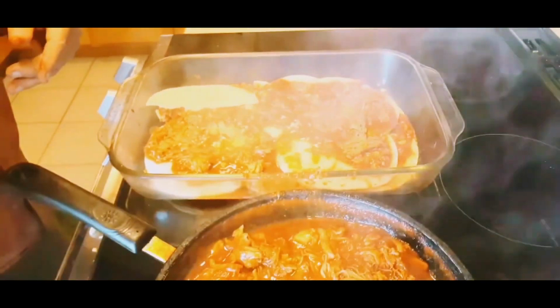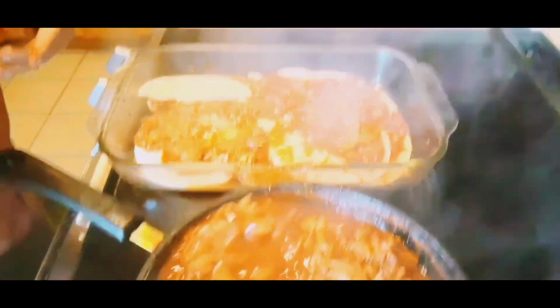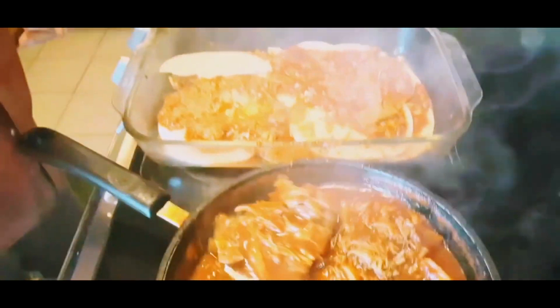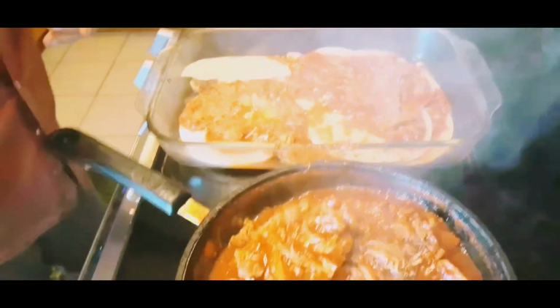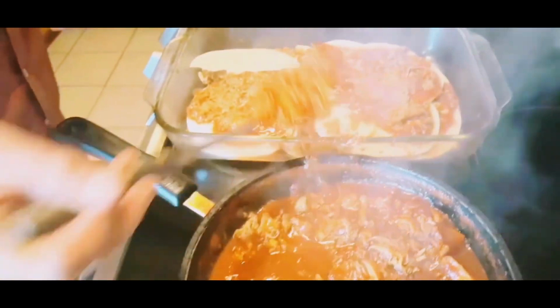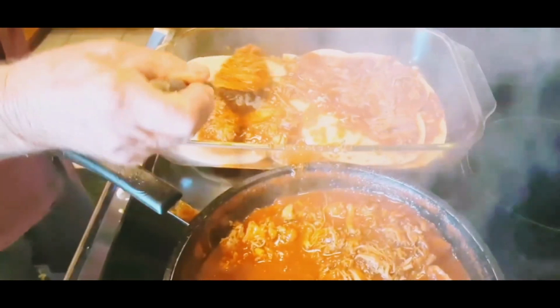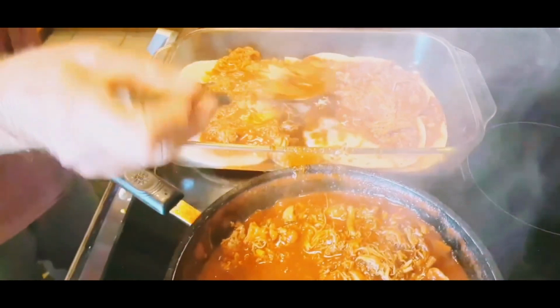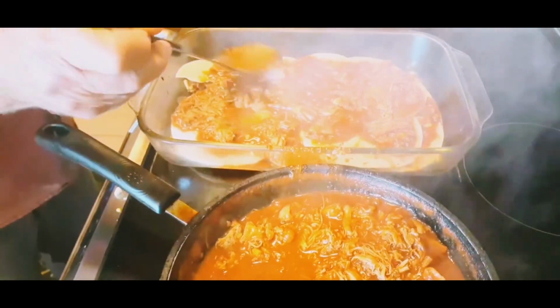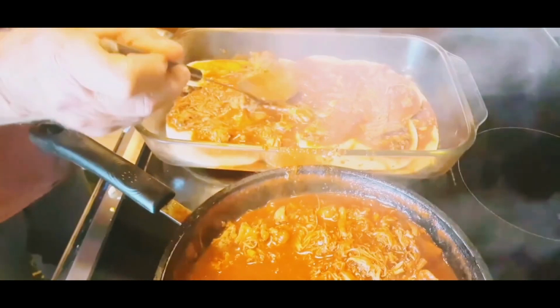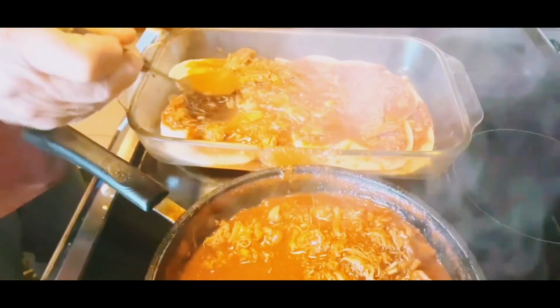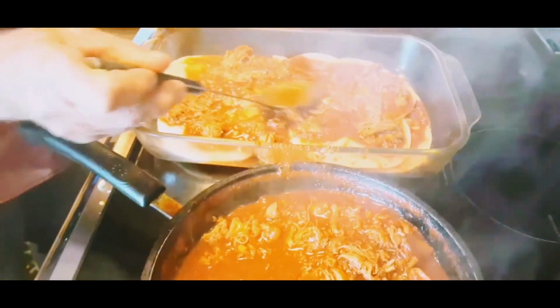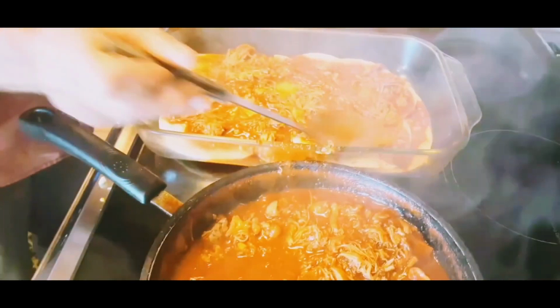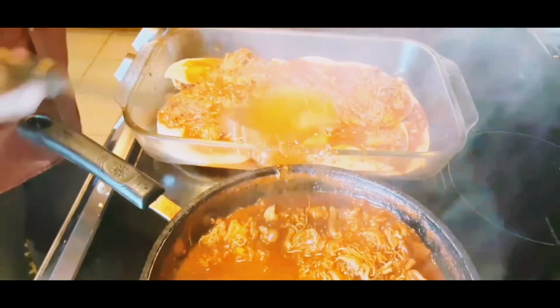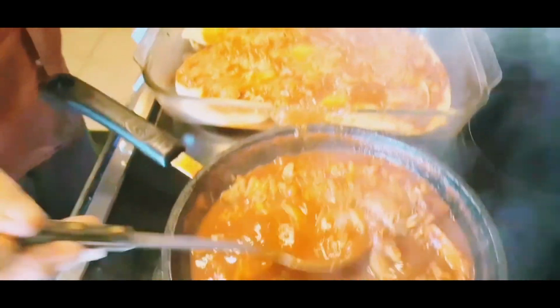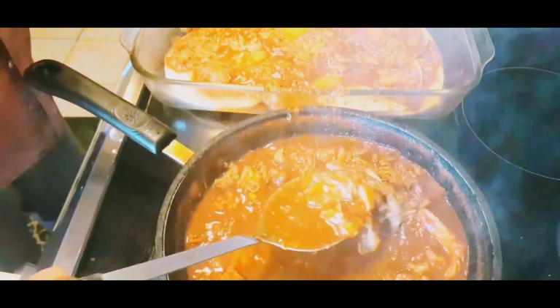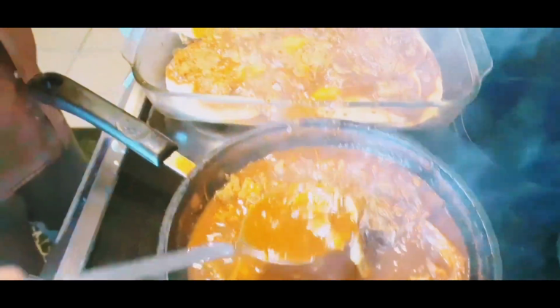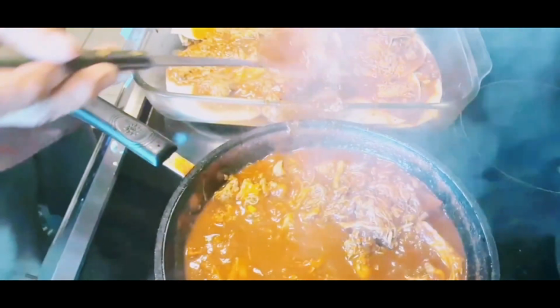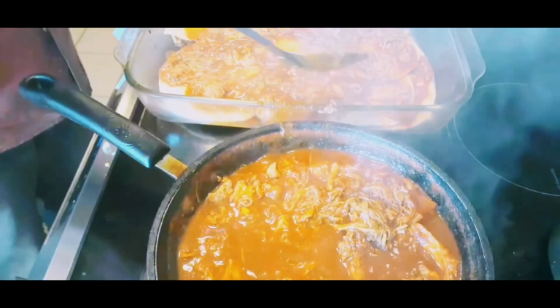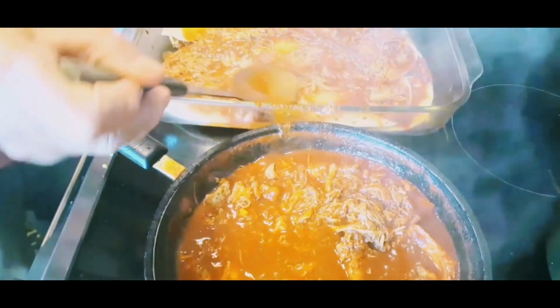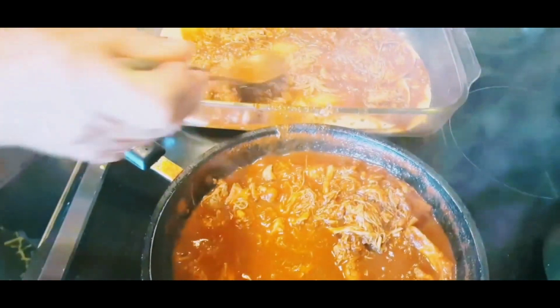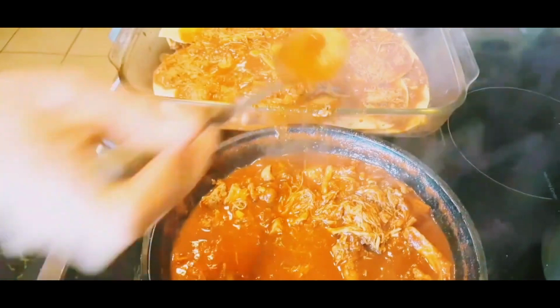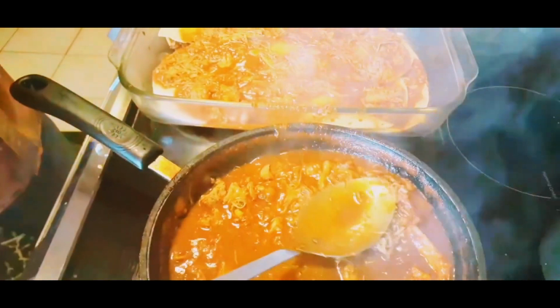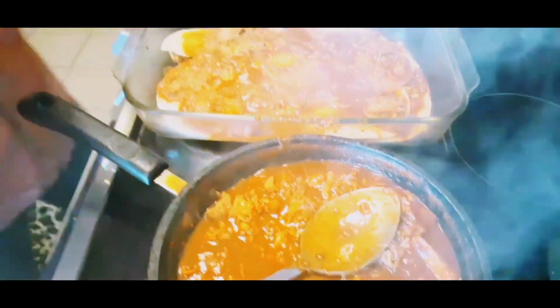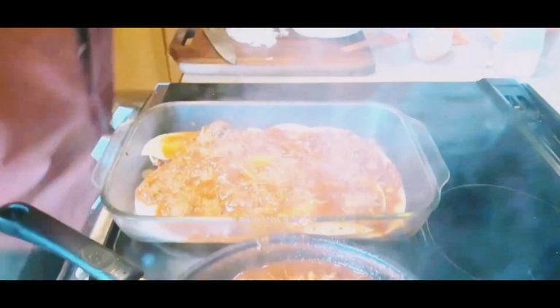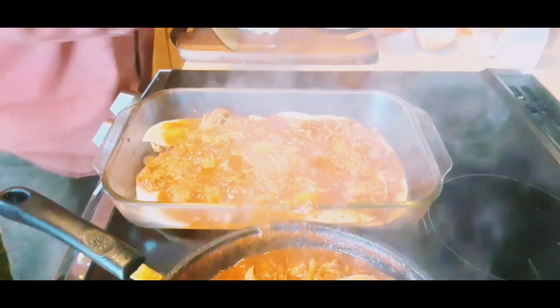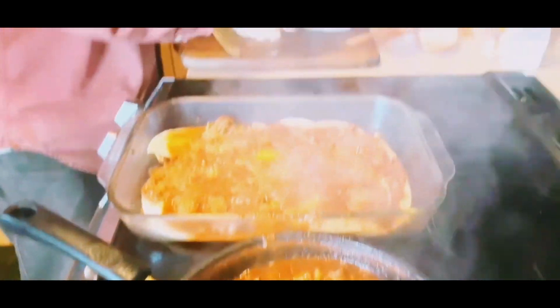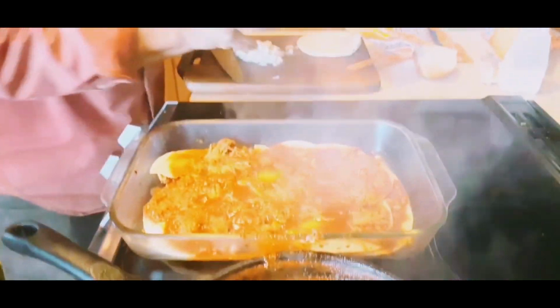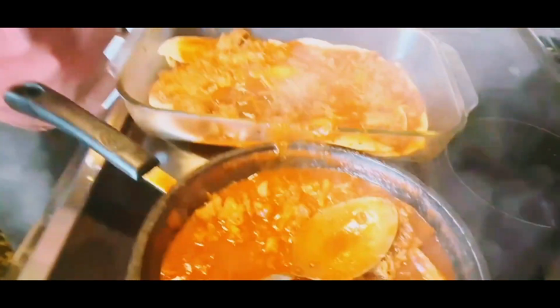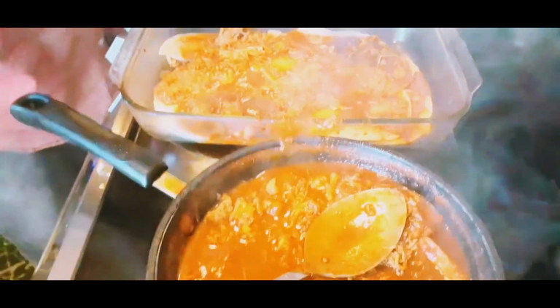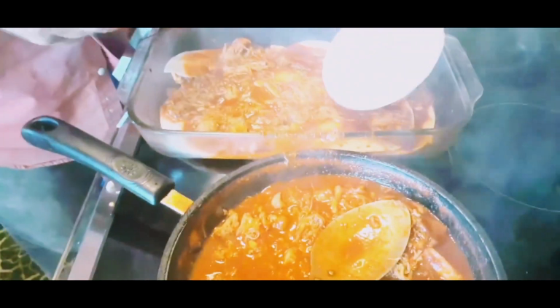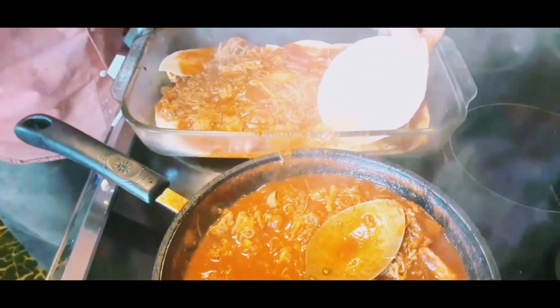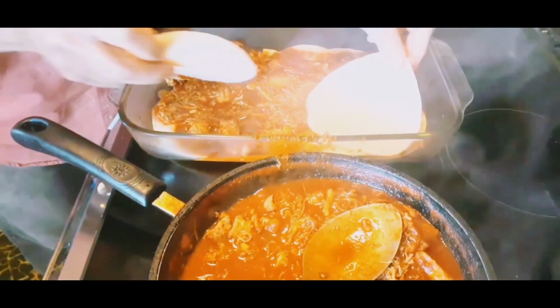So this is Mexican food. This is red chili enchilada casserole. We also have green chili. So this is the third and final layer.